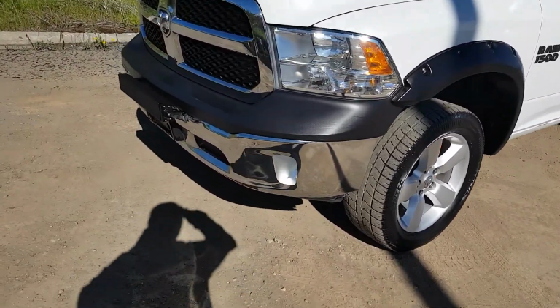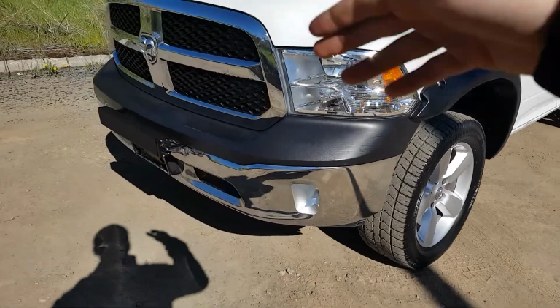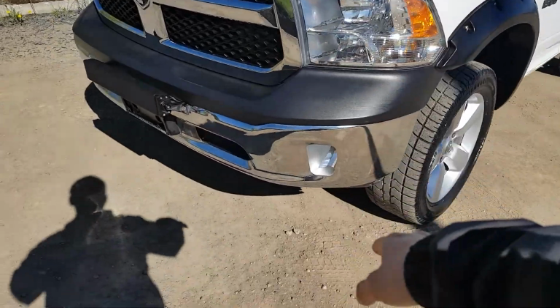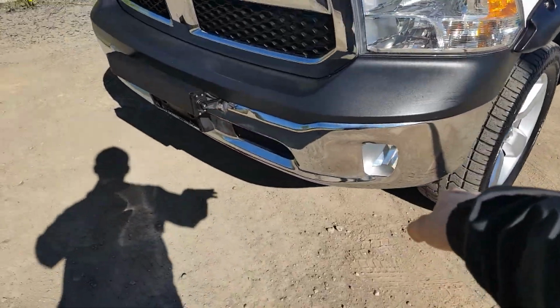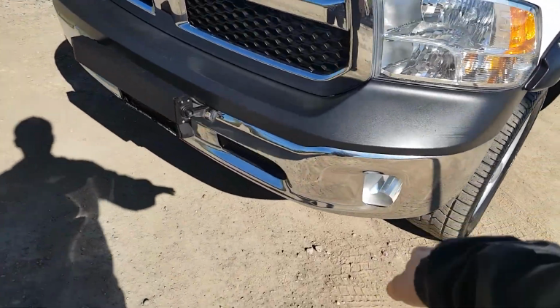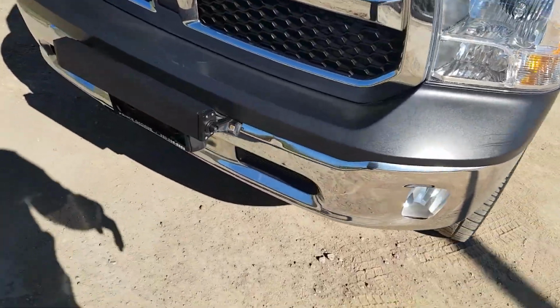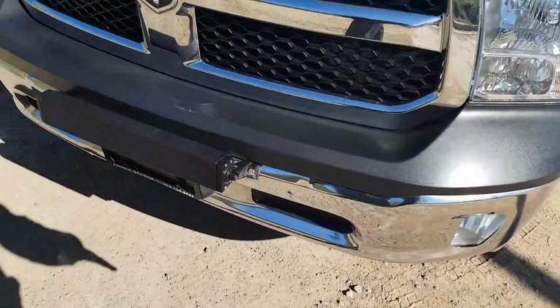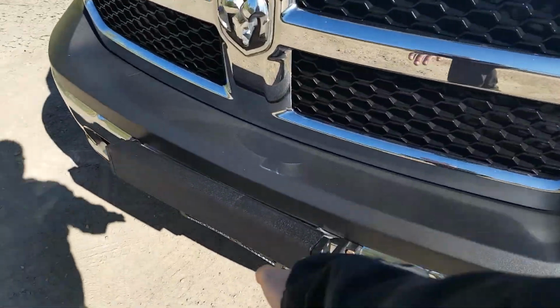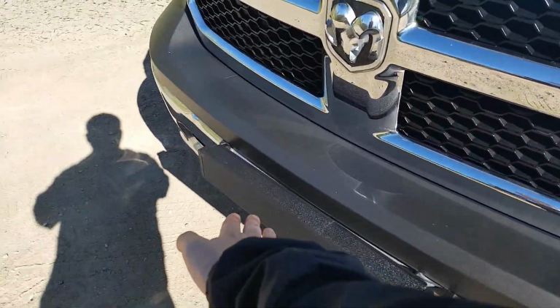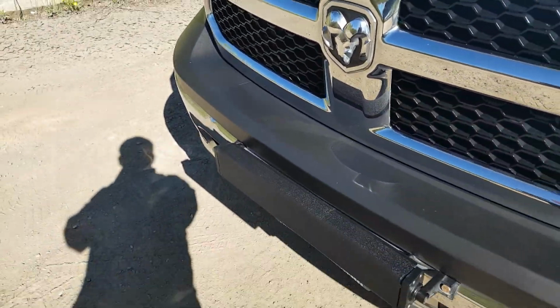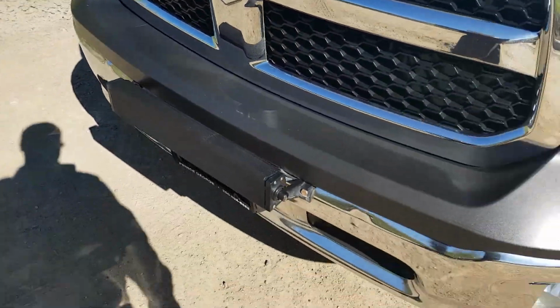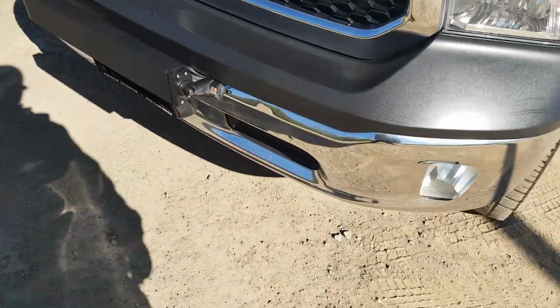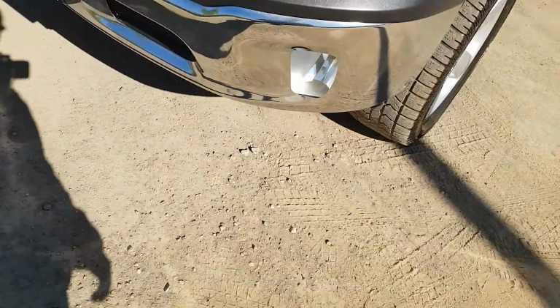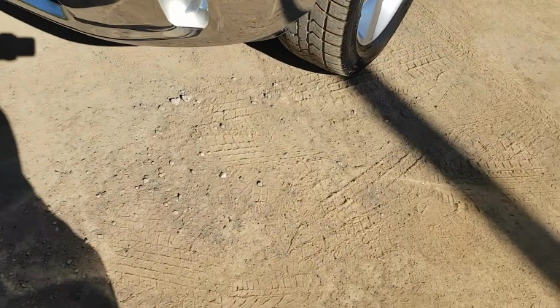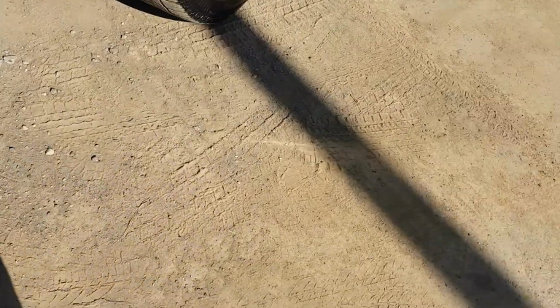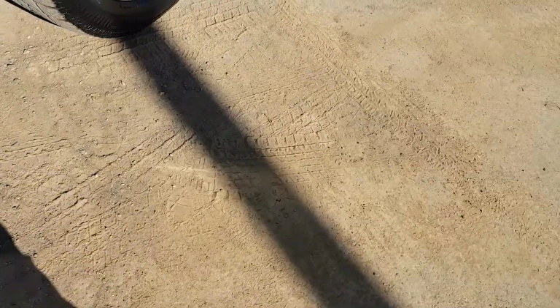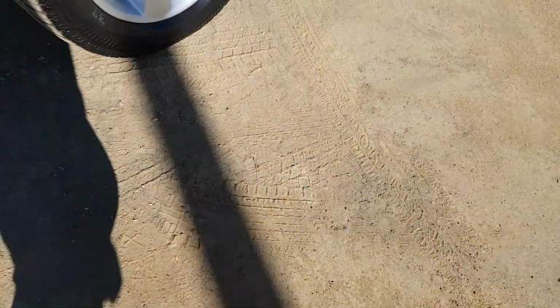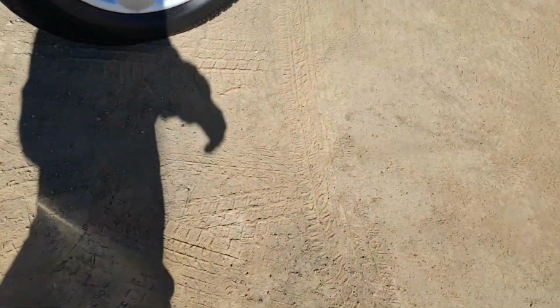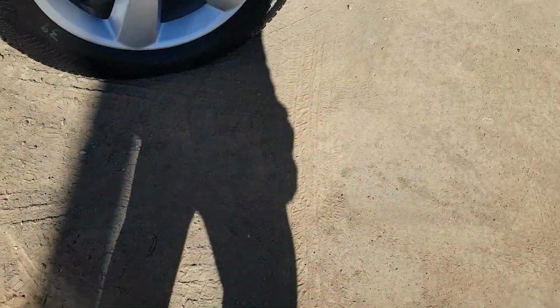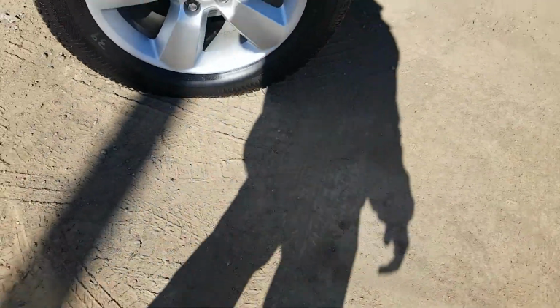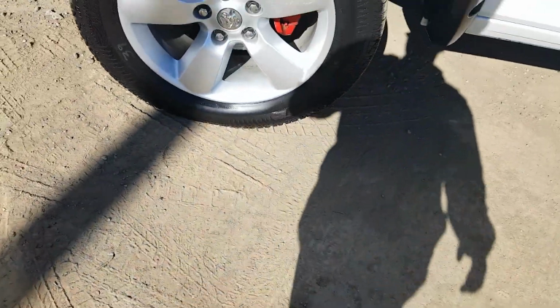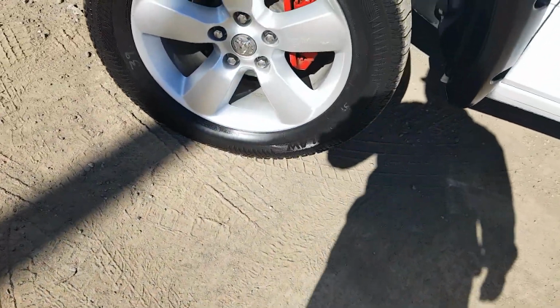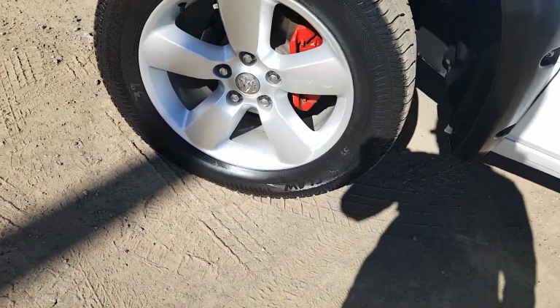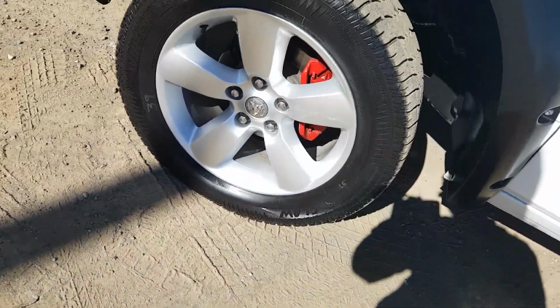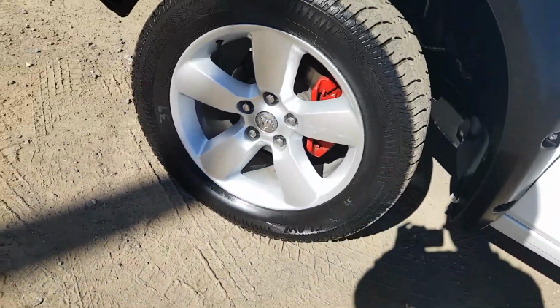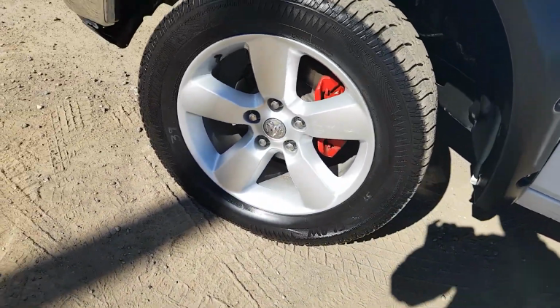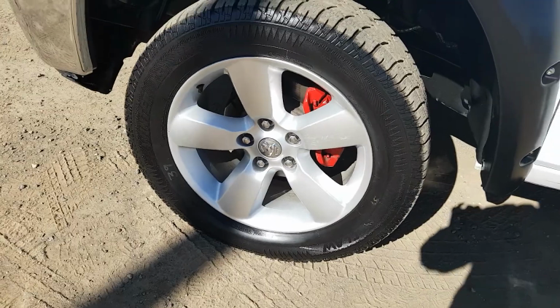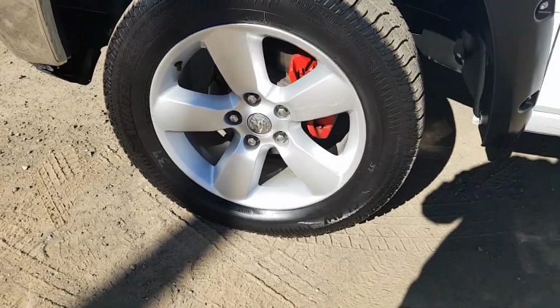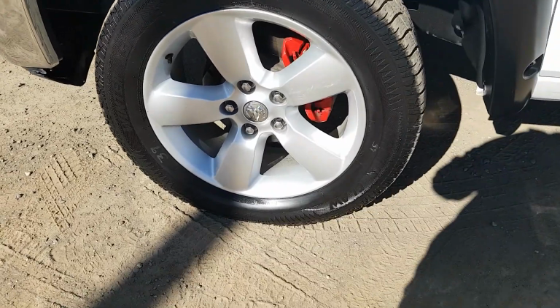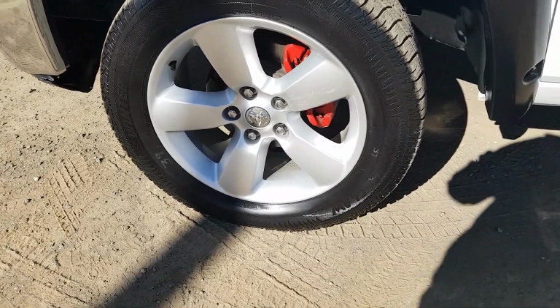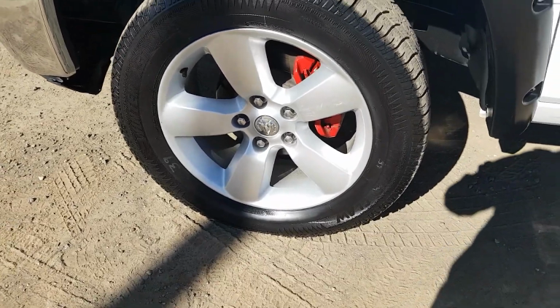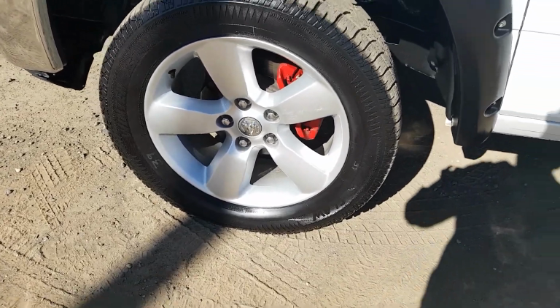At the front here you will see we have fog lights. We do have a light bar across the front as well. And we are sitting on Arctic Claws tires.